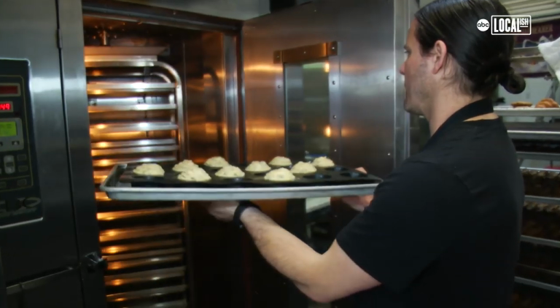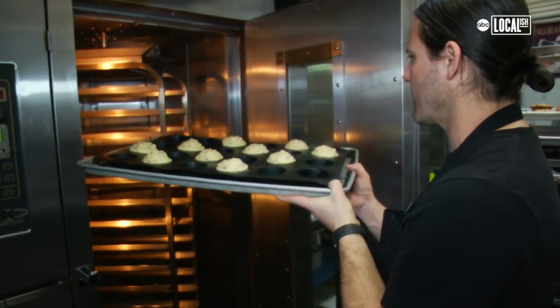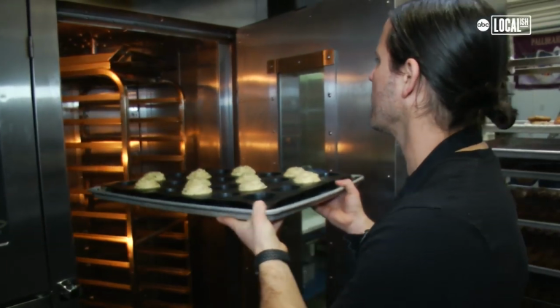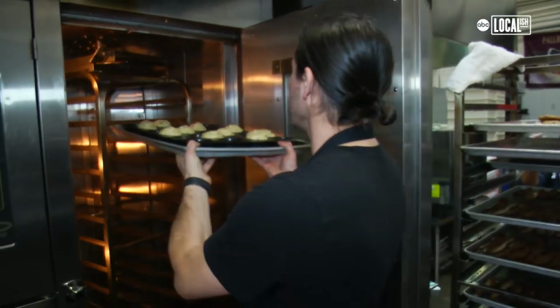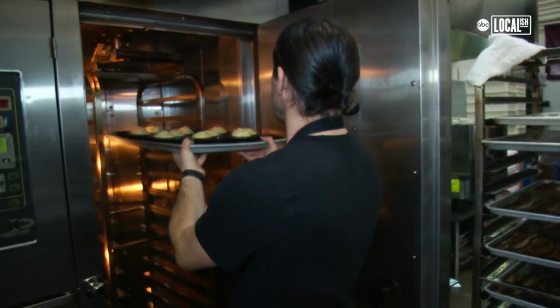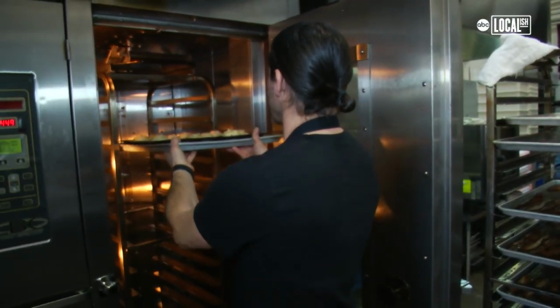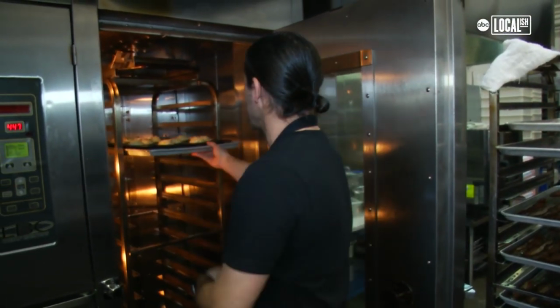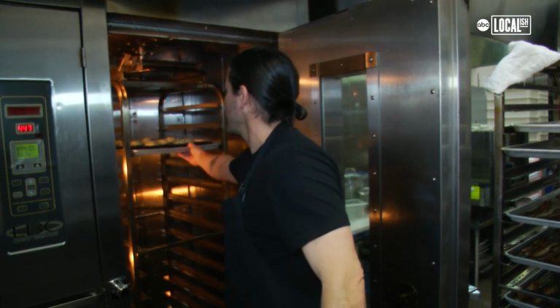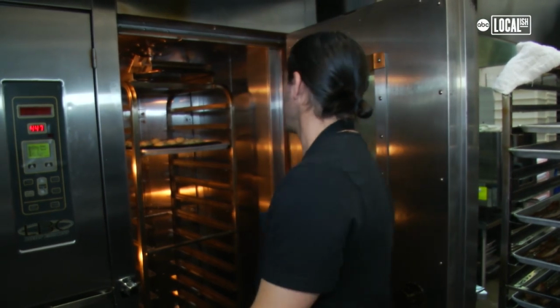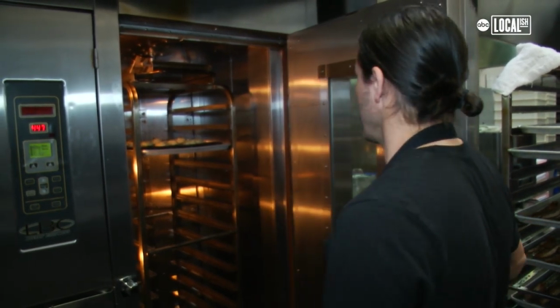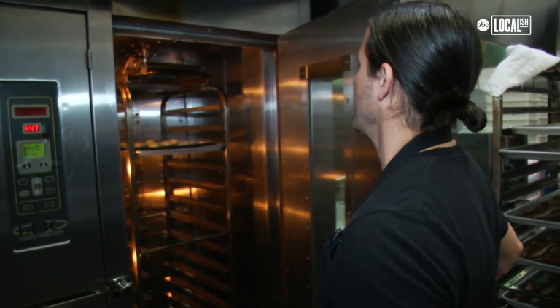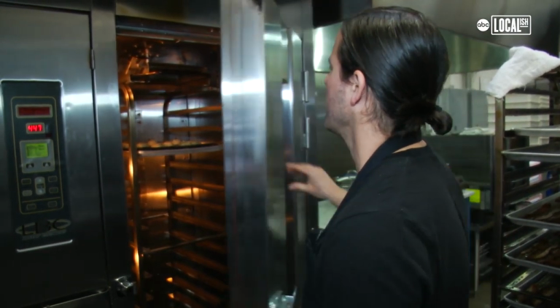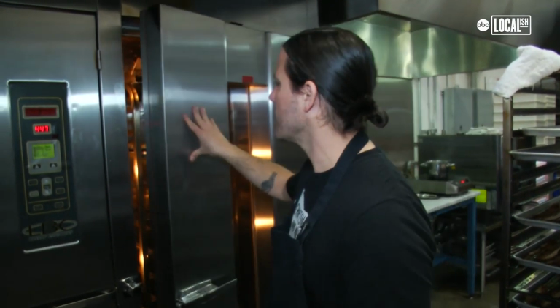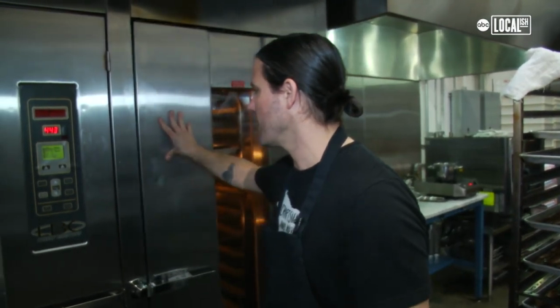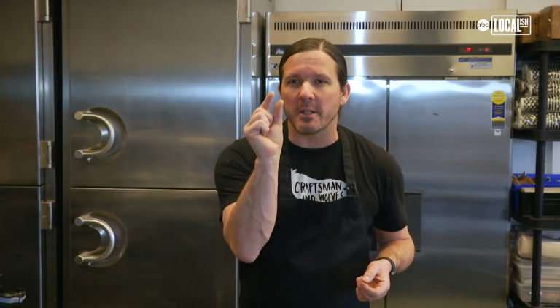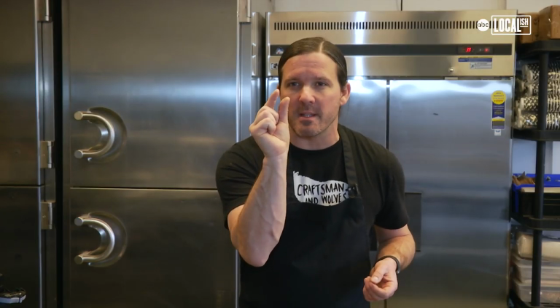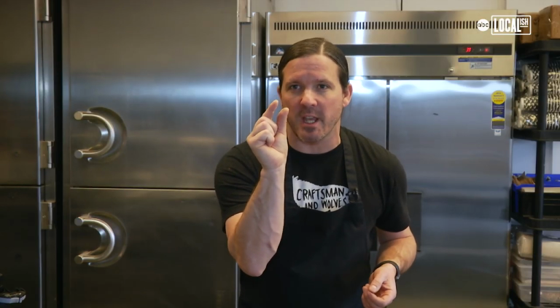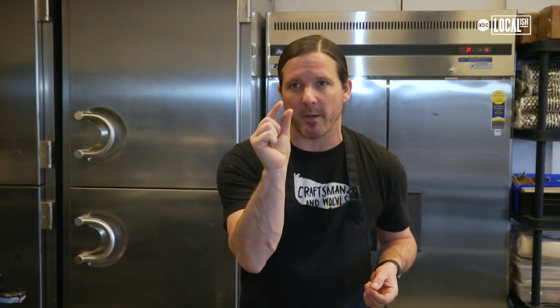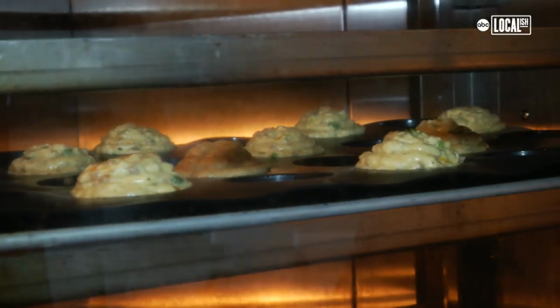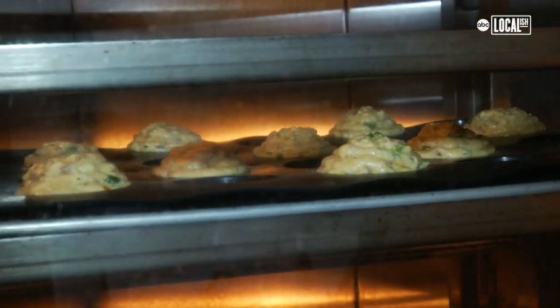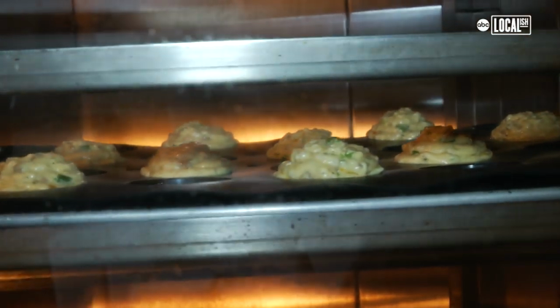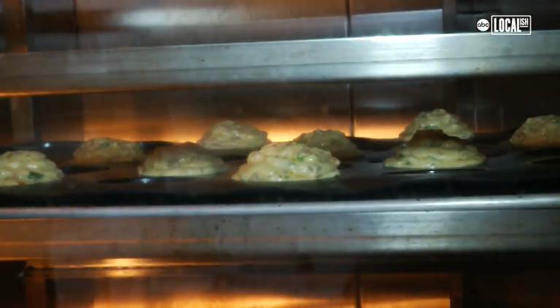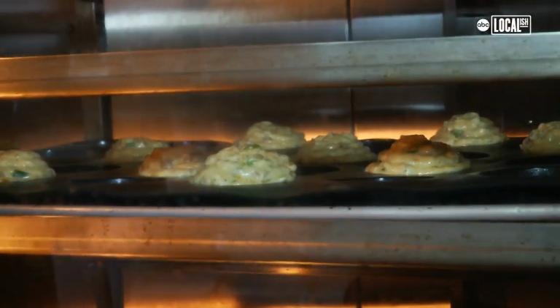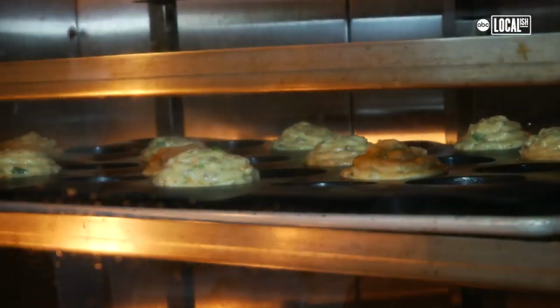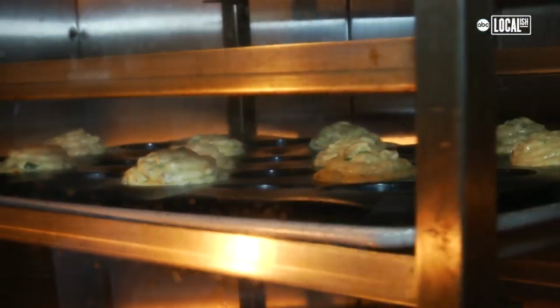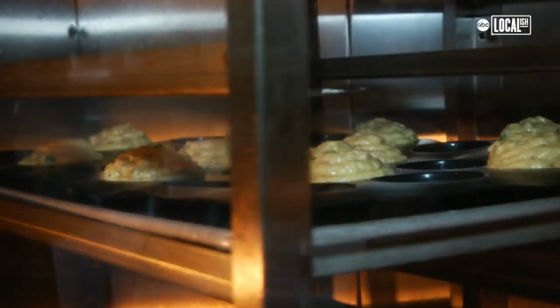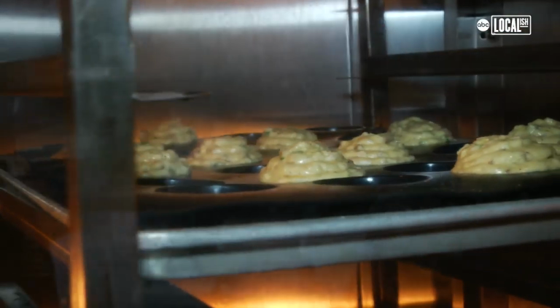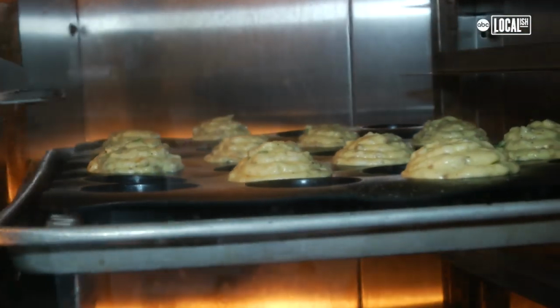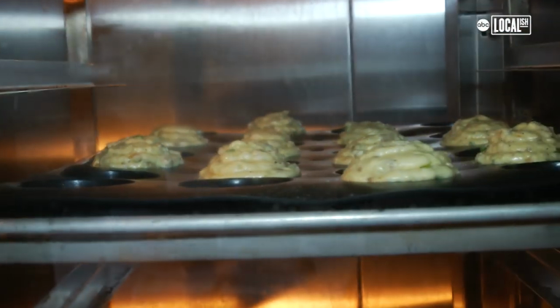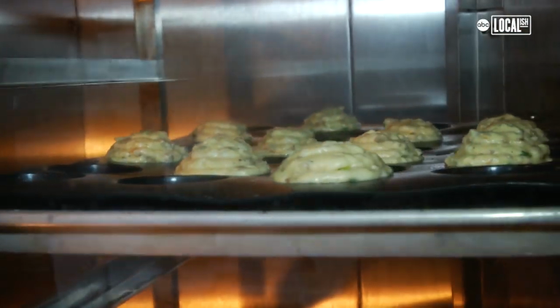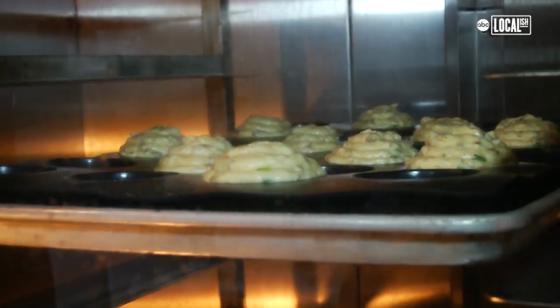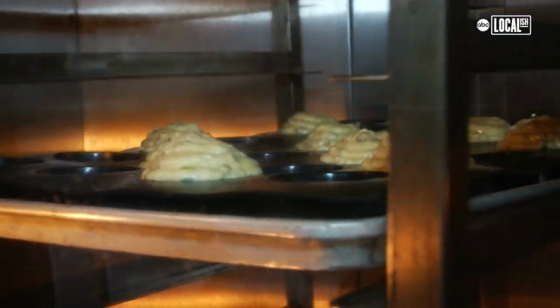A lot of people ask the question, how do you not have to worry about it overcooking? But the batter itself is only a half an inch thick, so you're only really cooking this much cake batter. So it's just a real high temp bake in a real short amount of time — just like a molten chocolate cake with a liquid center.